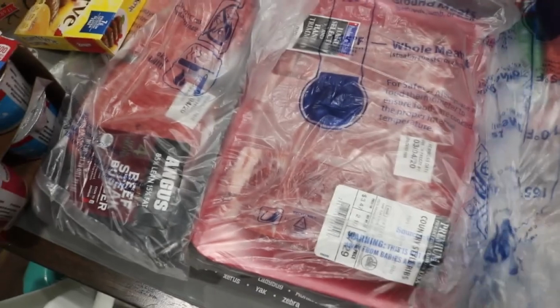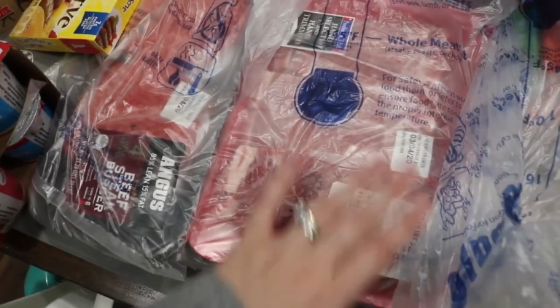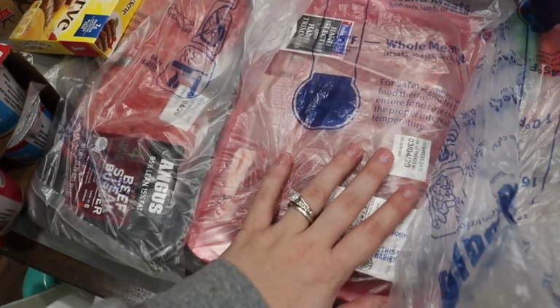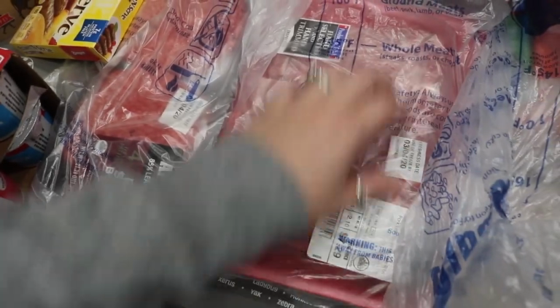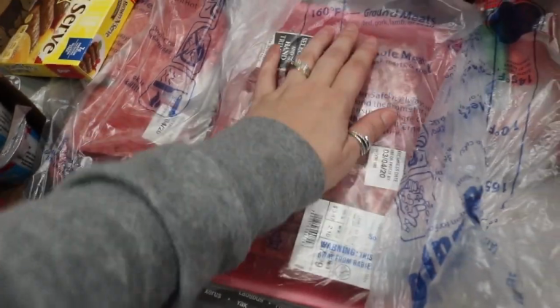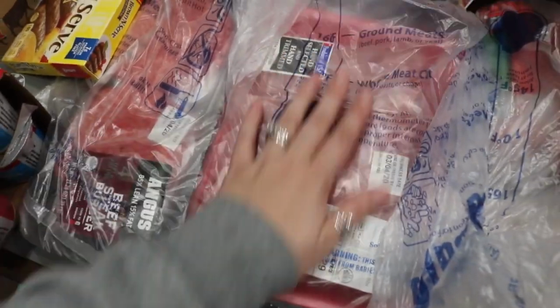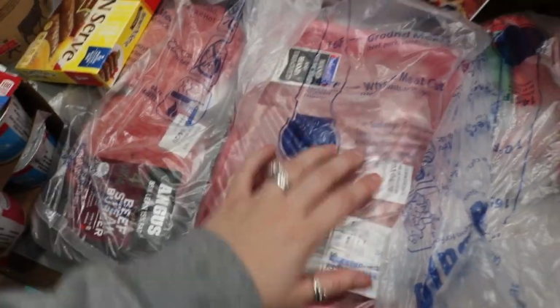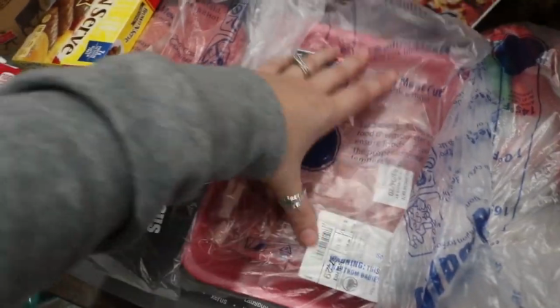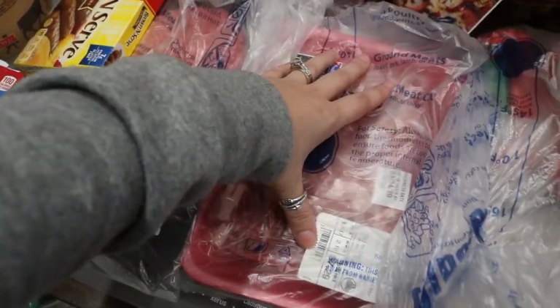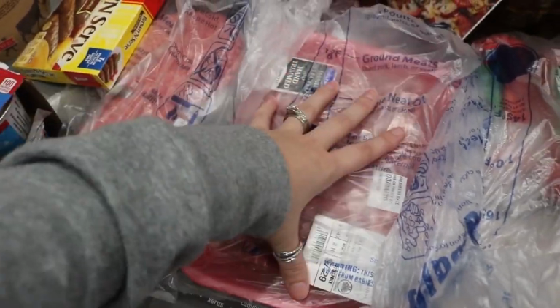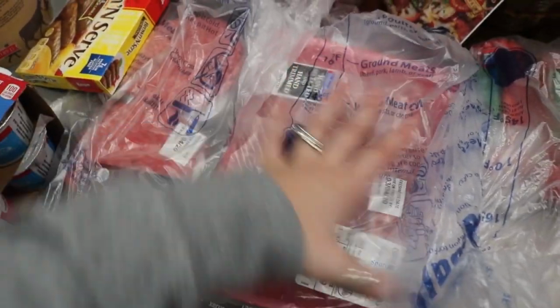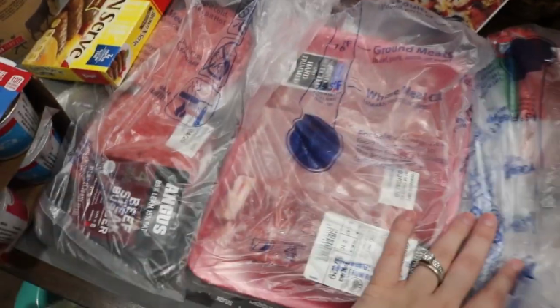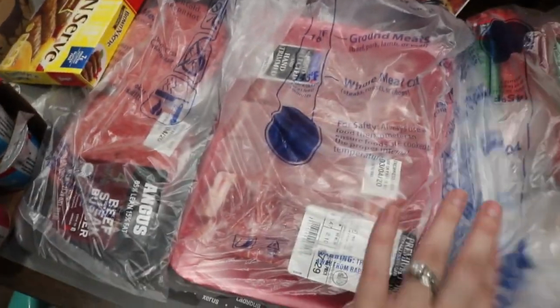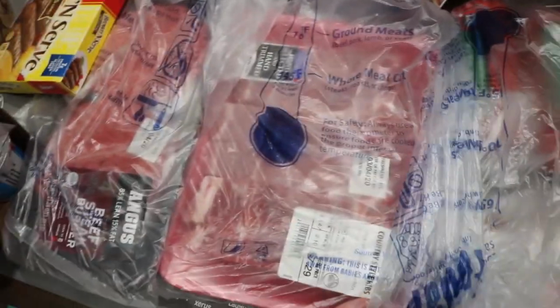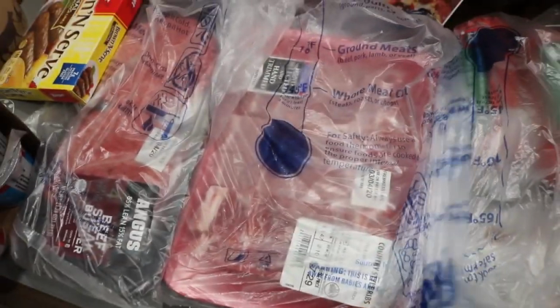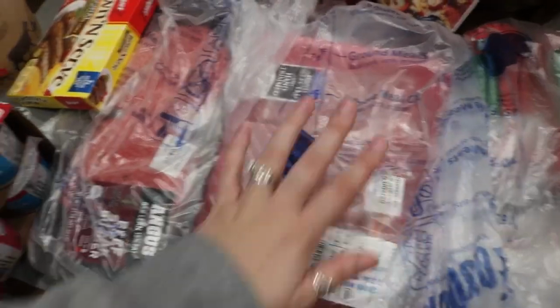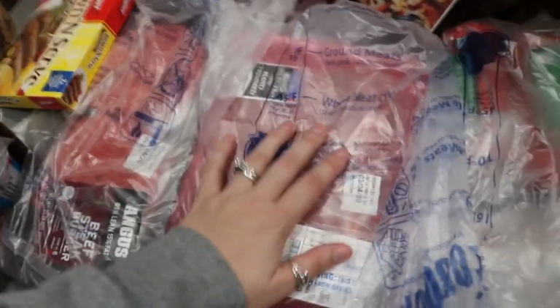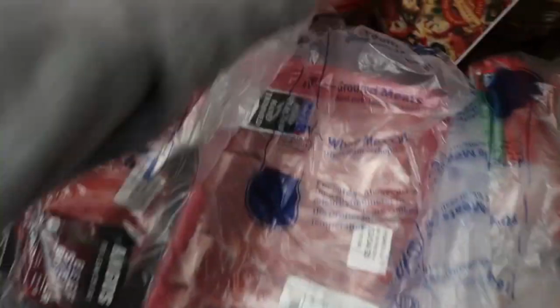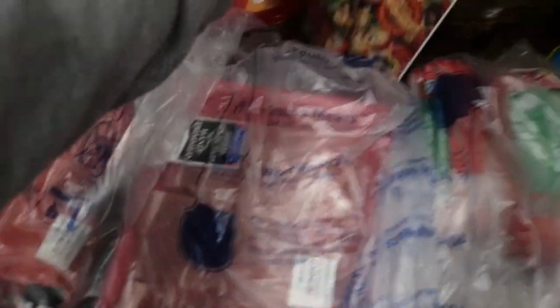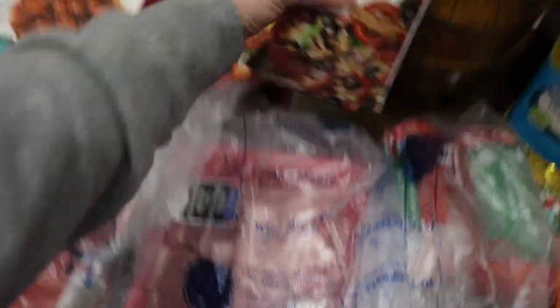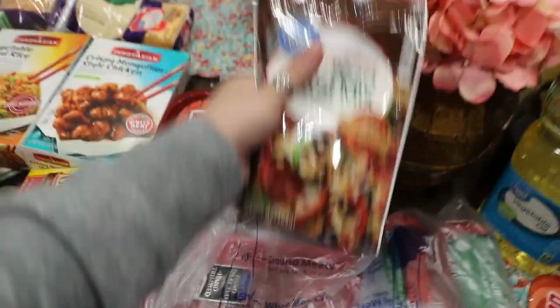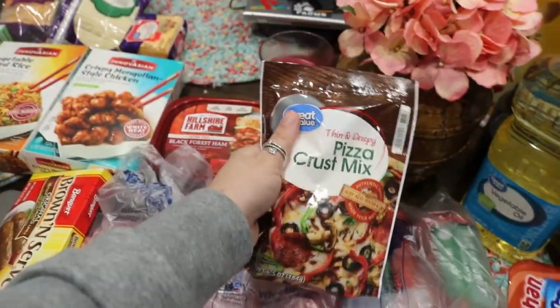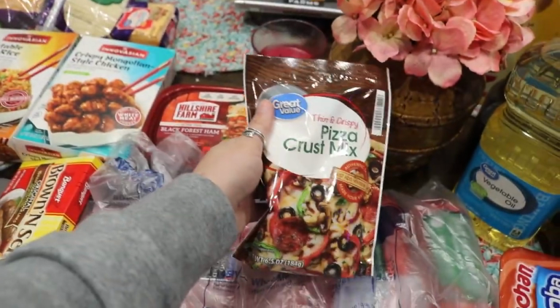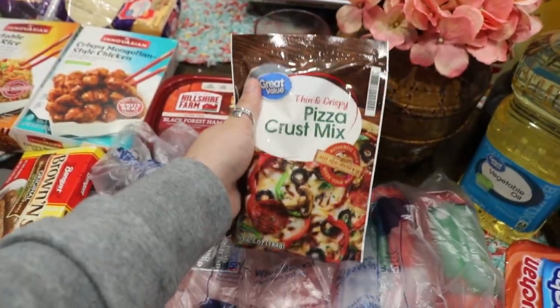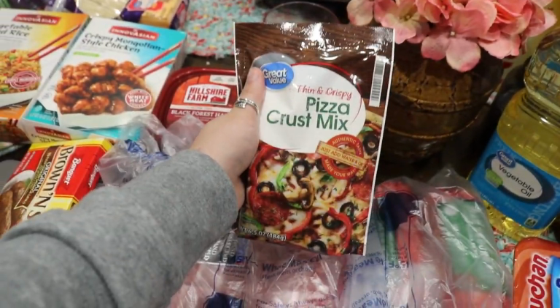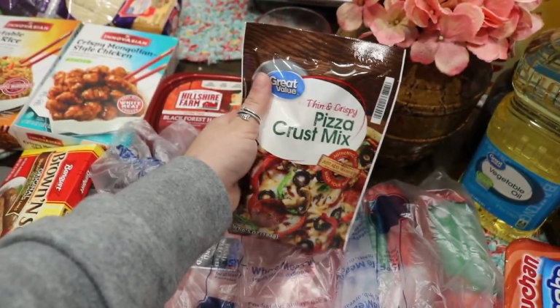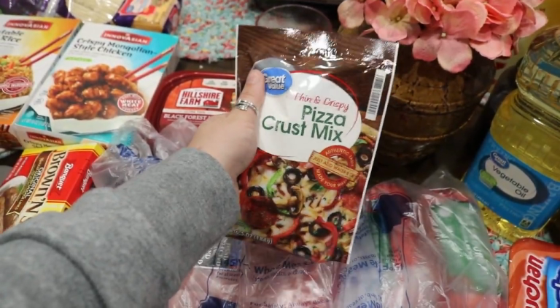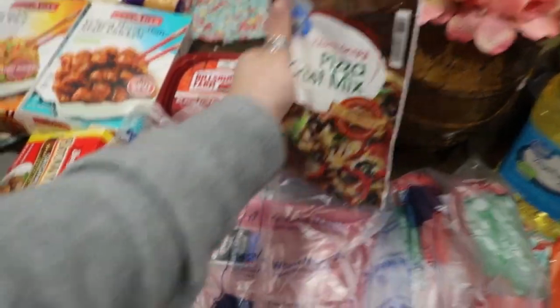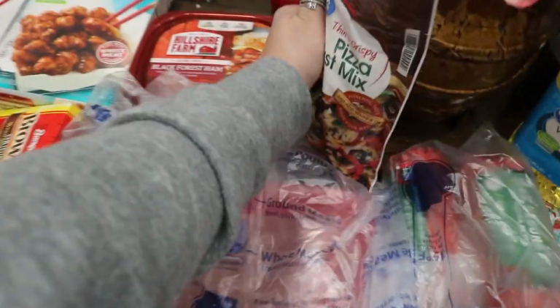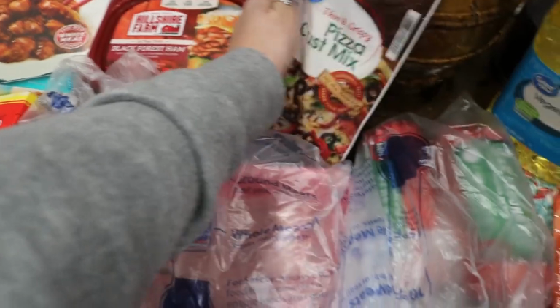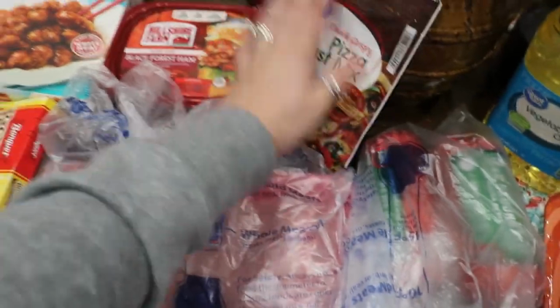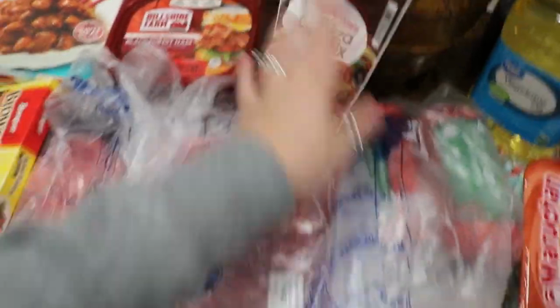I also got a little pack of ribs just to do them in the crock pot to see what those taste like. And I got a pack of pizza crust mix to try and make a pizza from that.